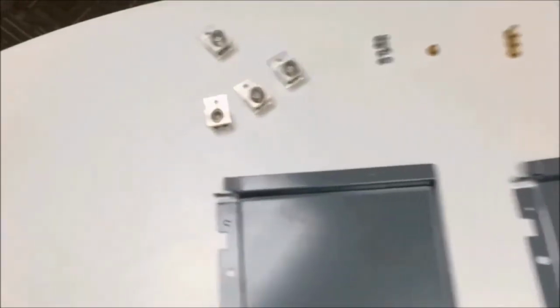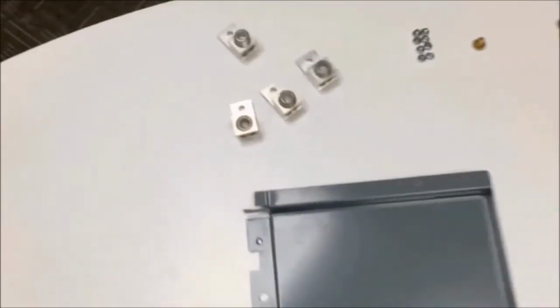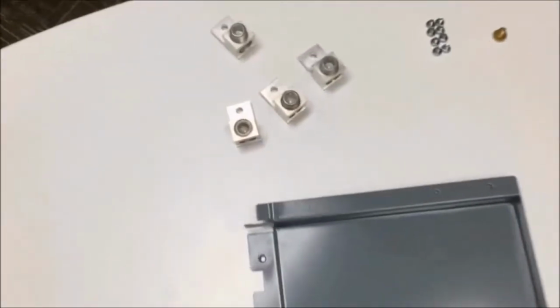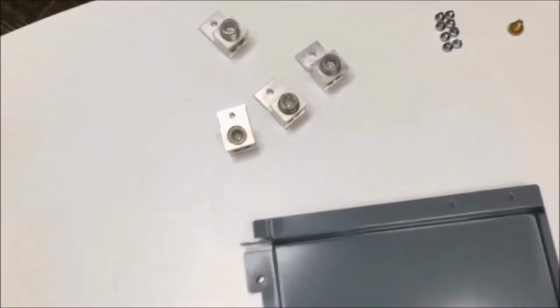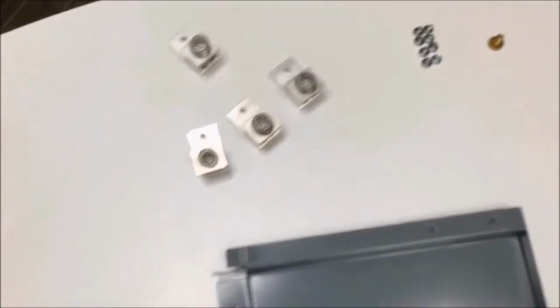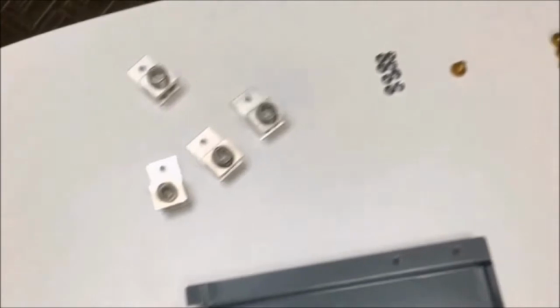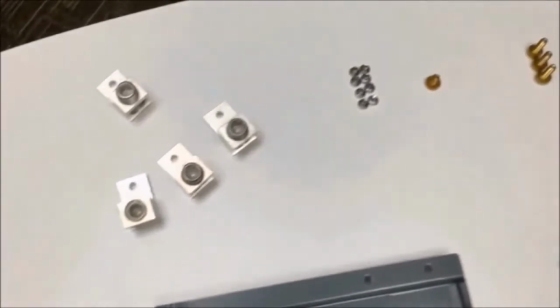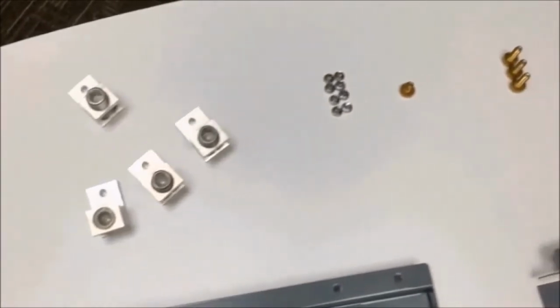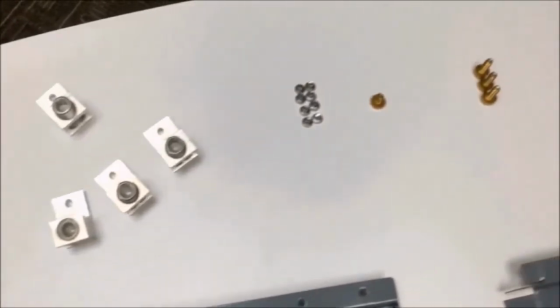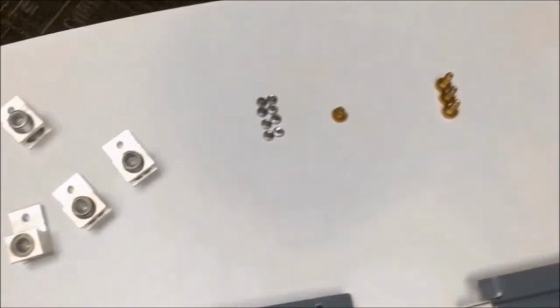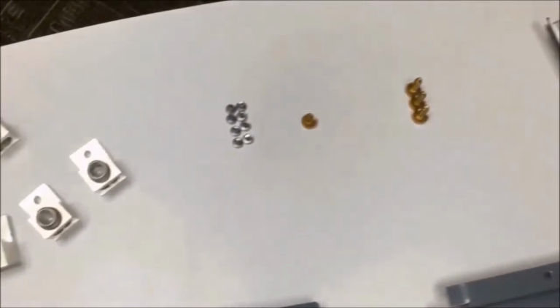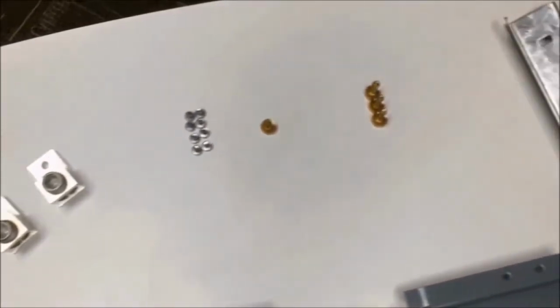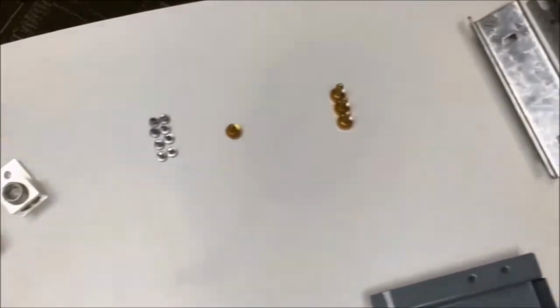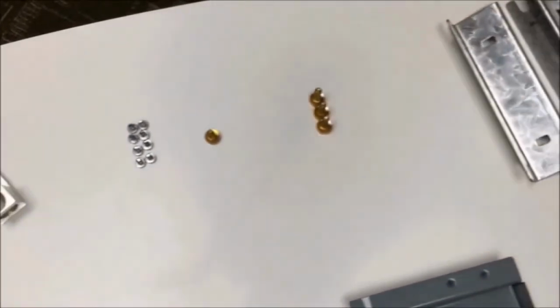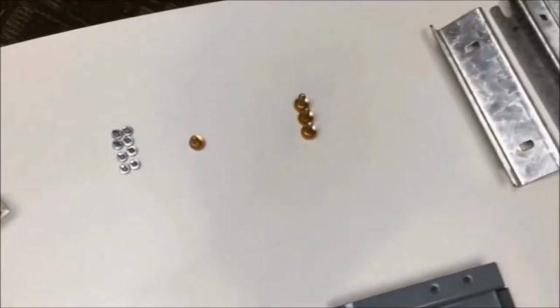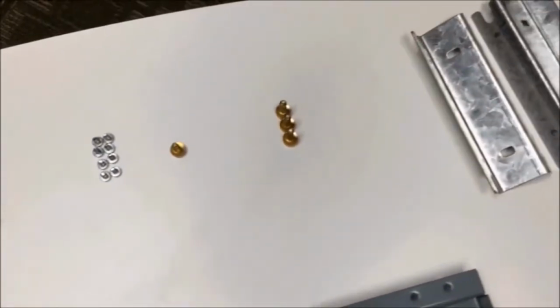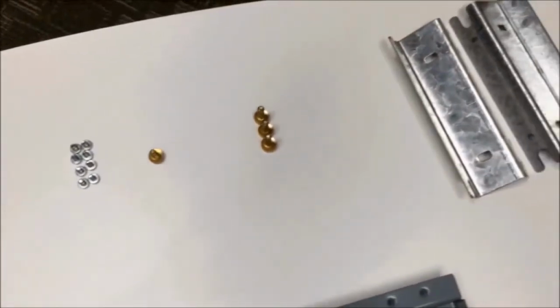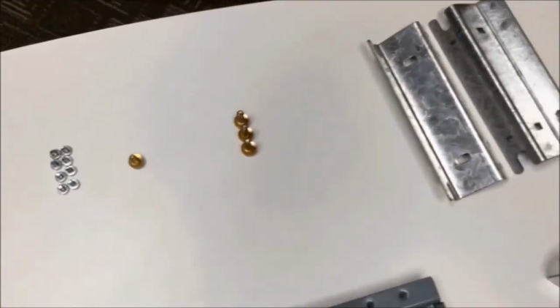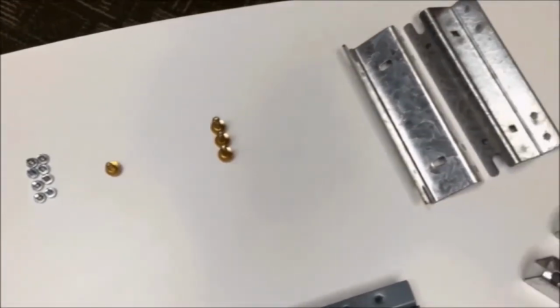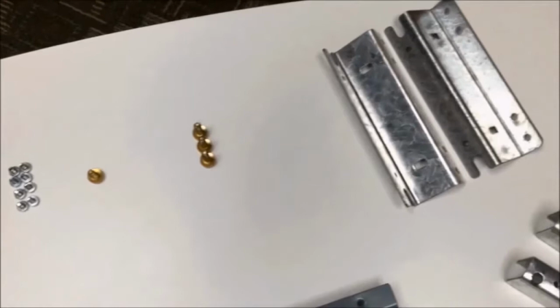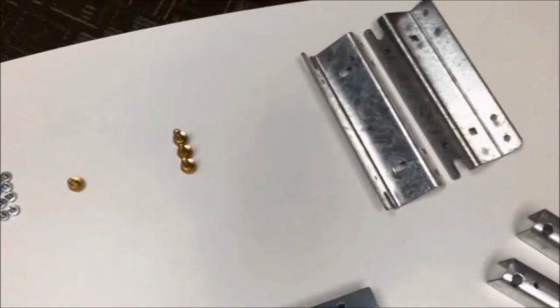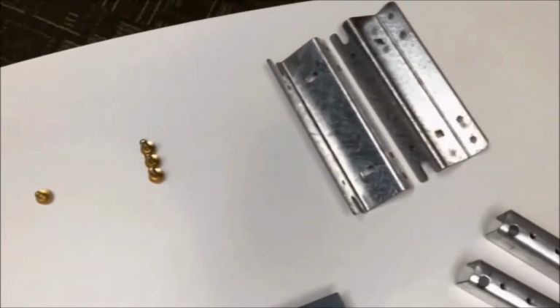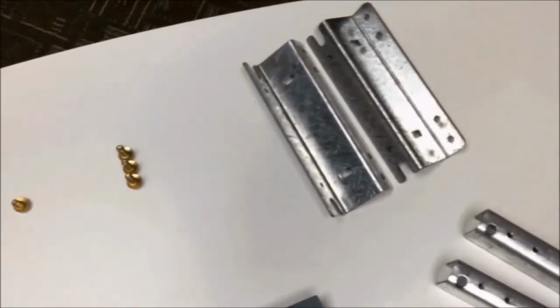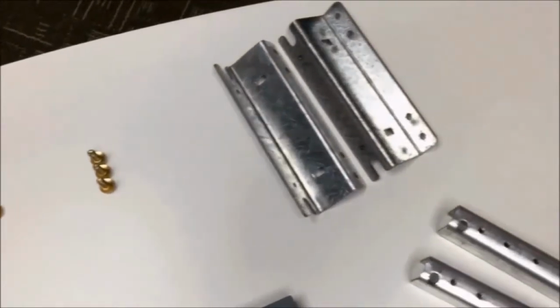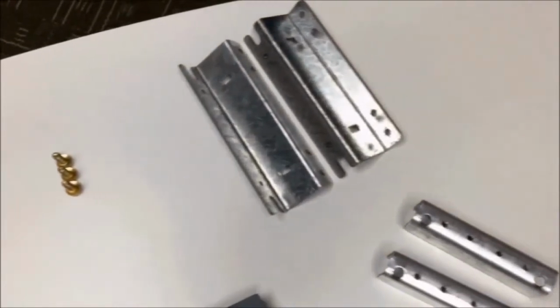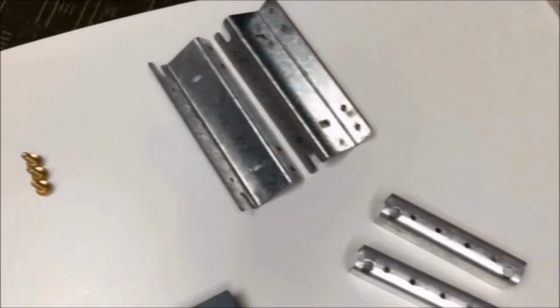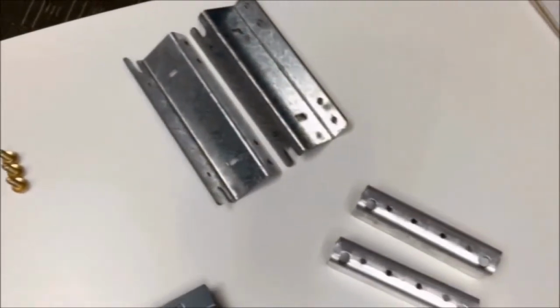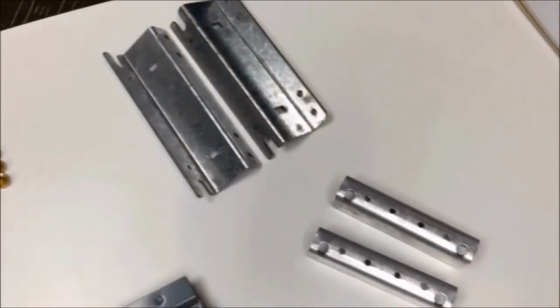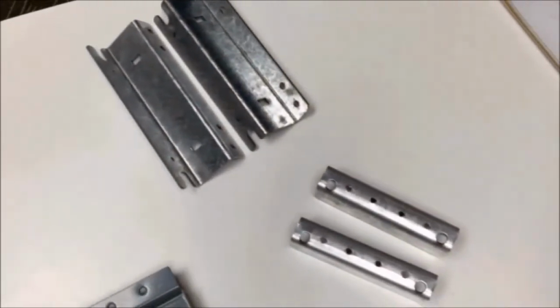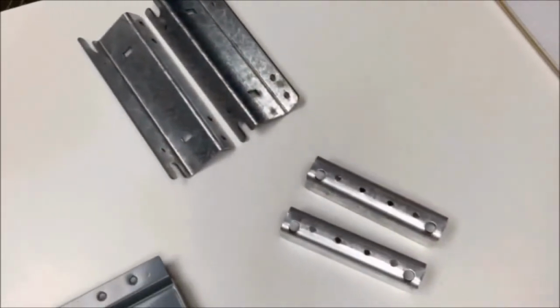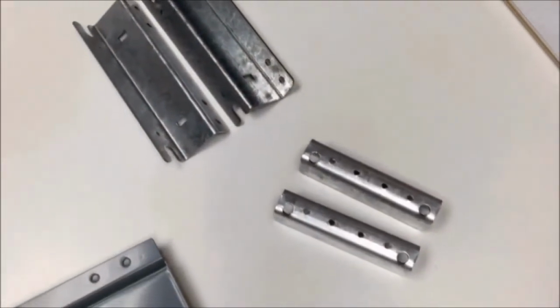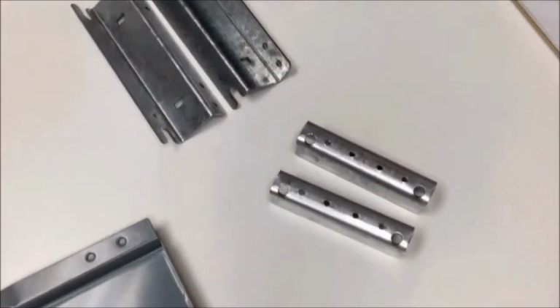Today I'm going to show you the contents of the NQFTL-2L and the NQFTL-2H 225 amp through feed lug kits for the NQ panel.